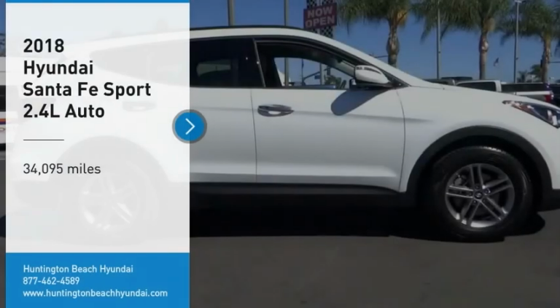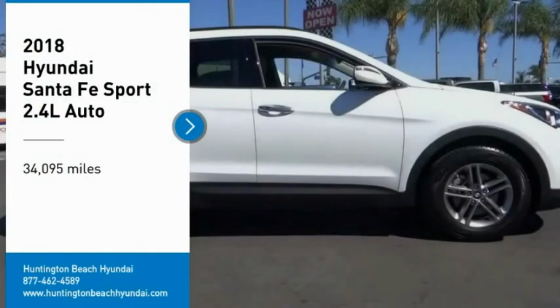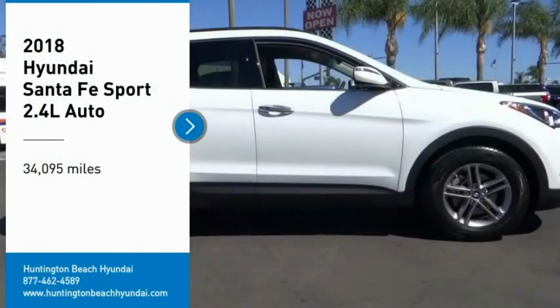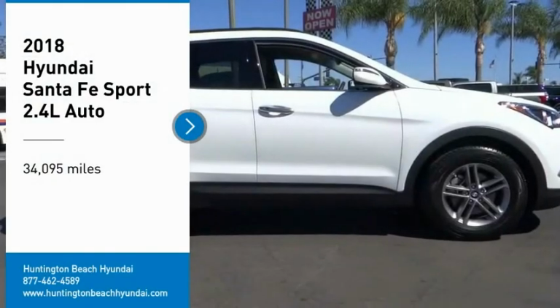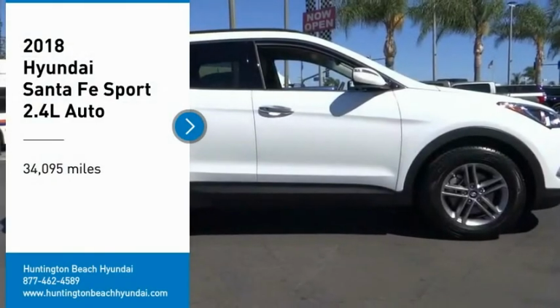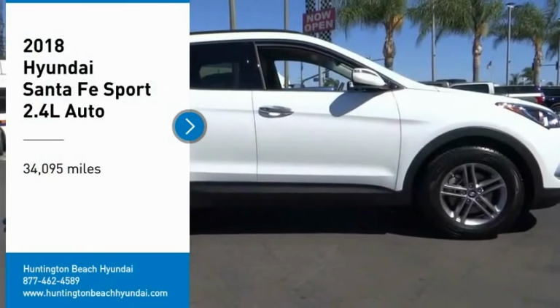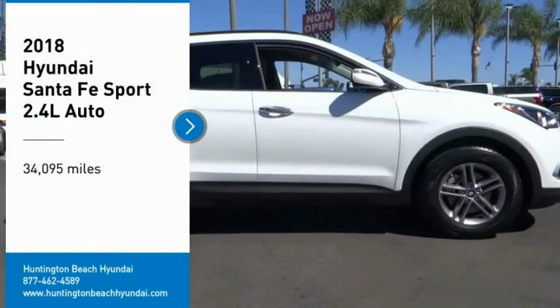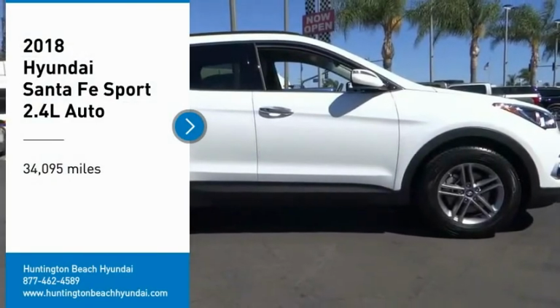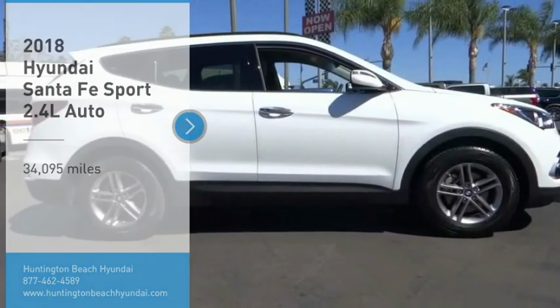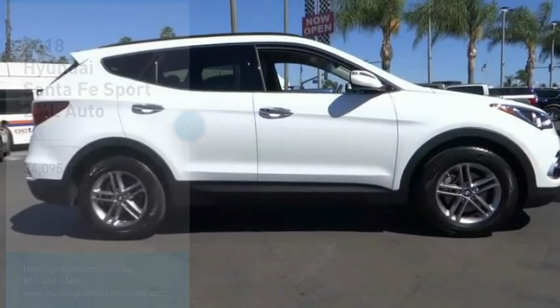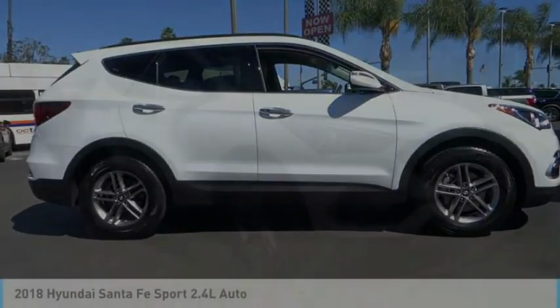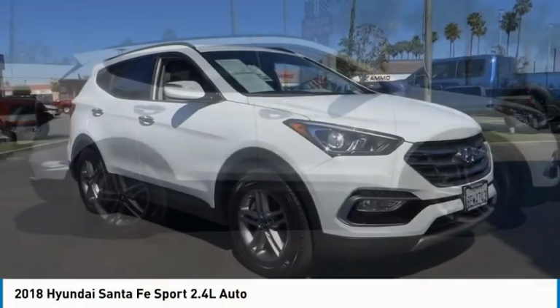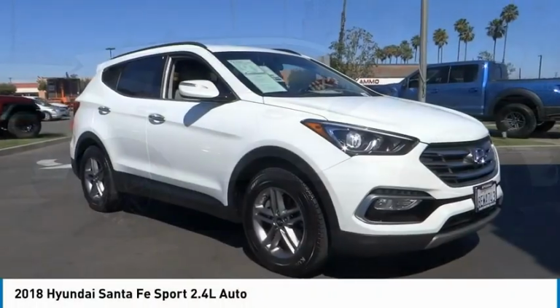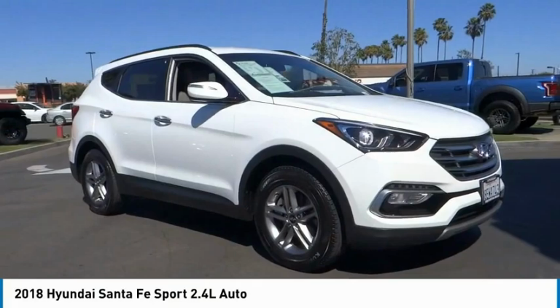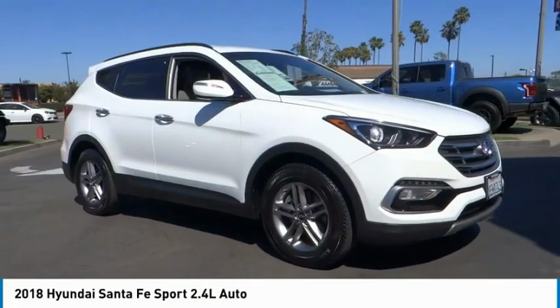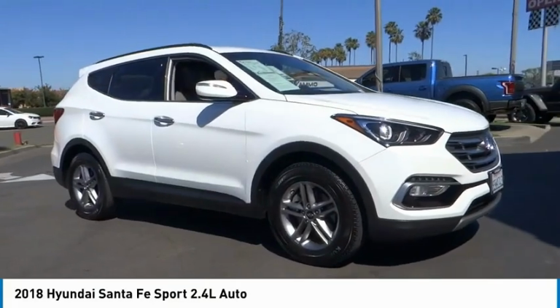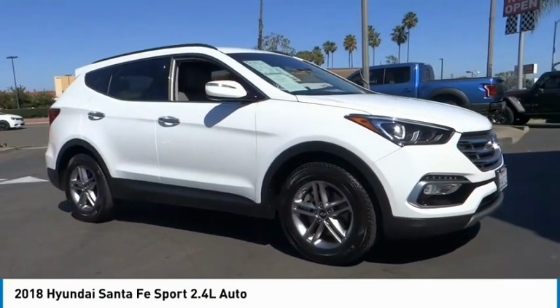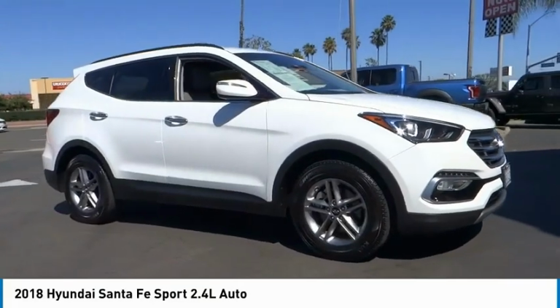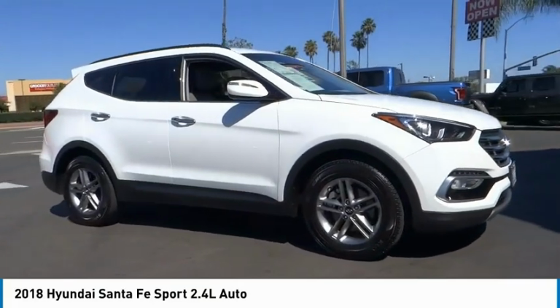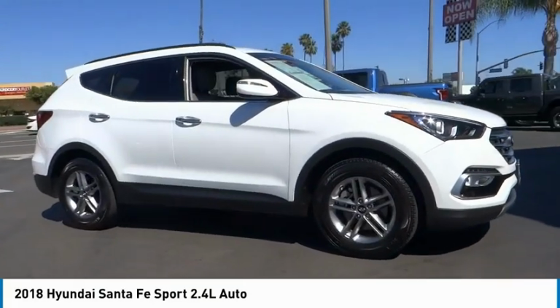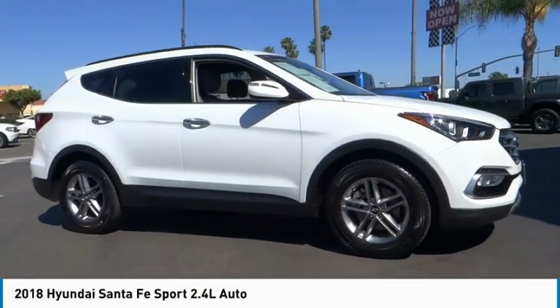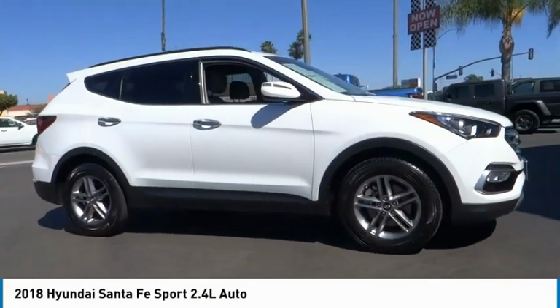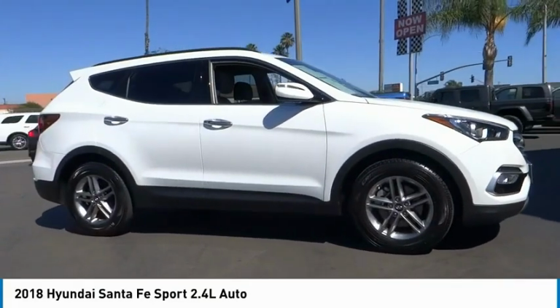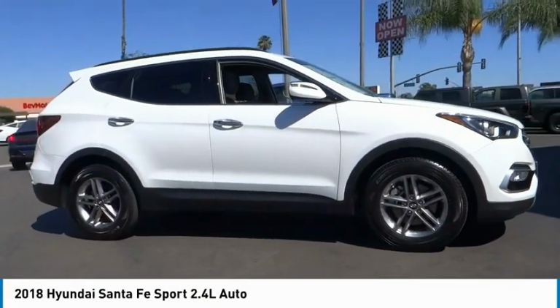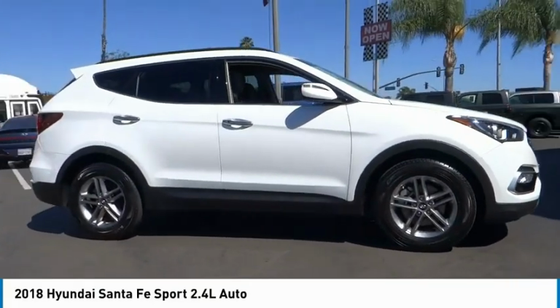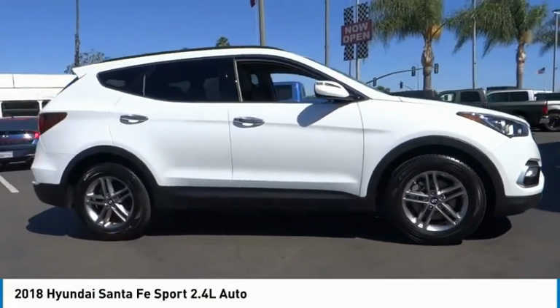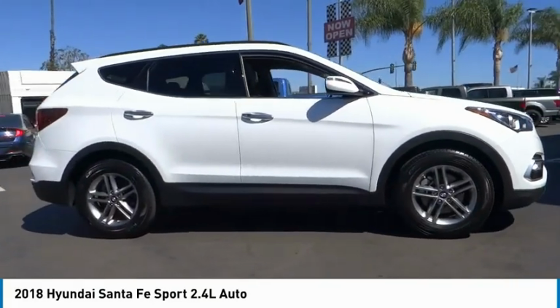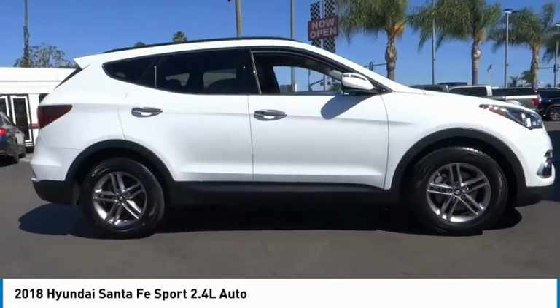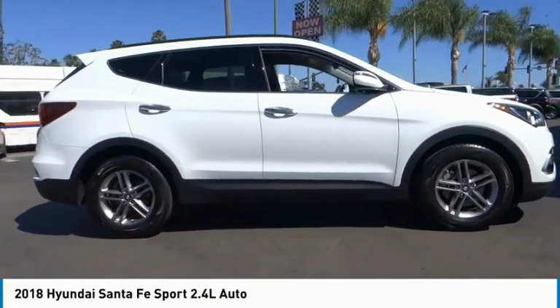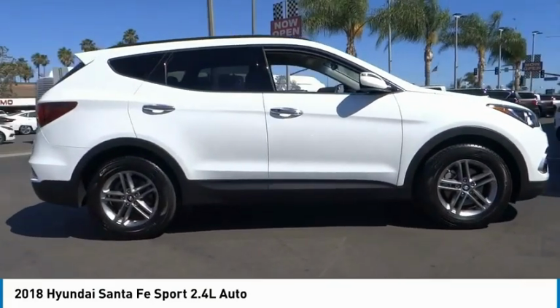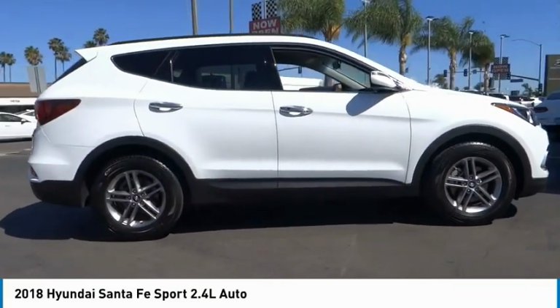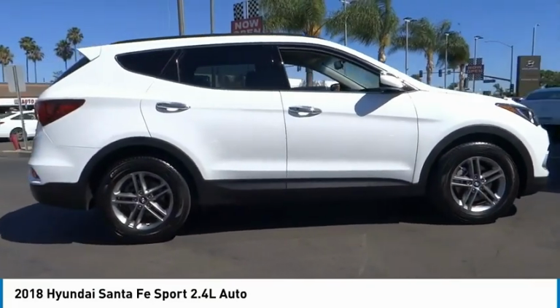Take a ride in the 2018 Santa Fe. Style, quality, performance, value. Need we say more?